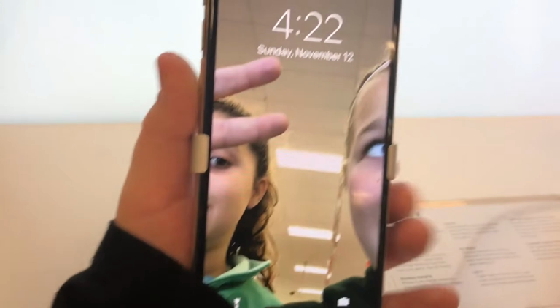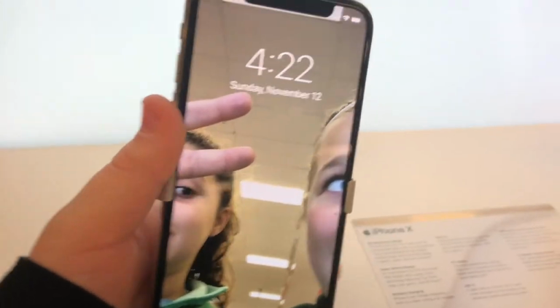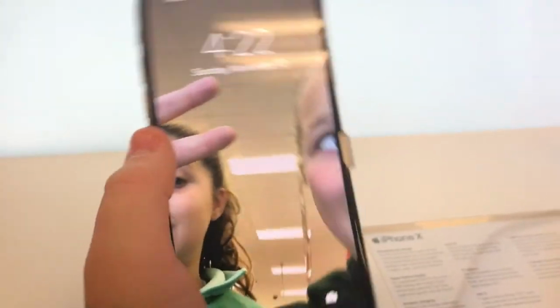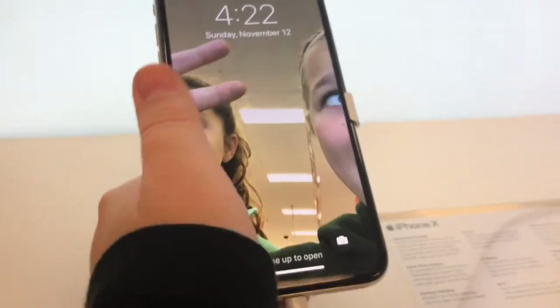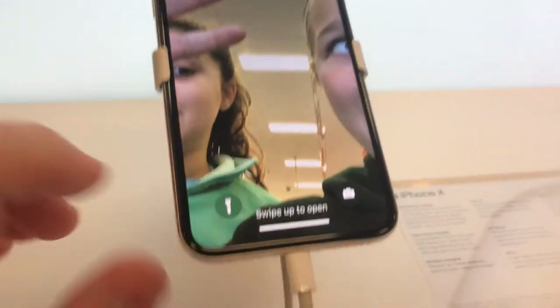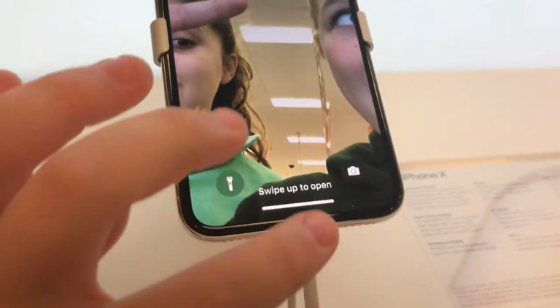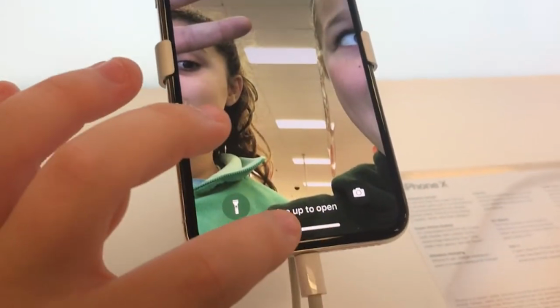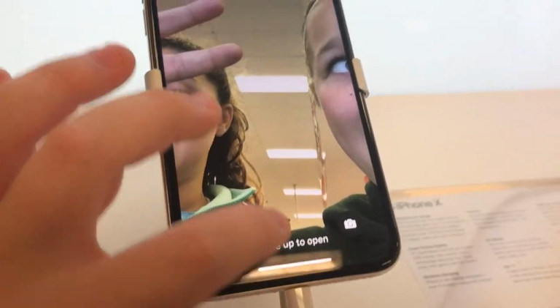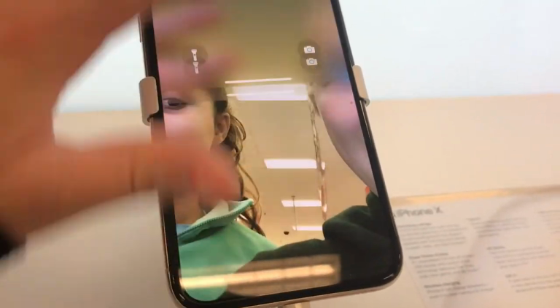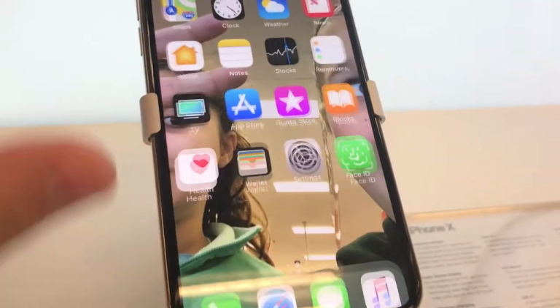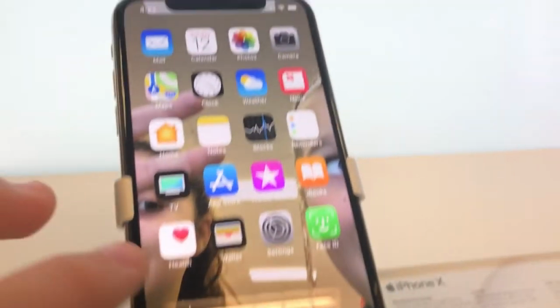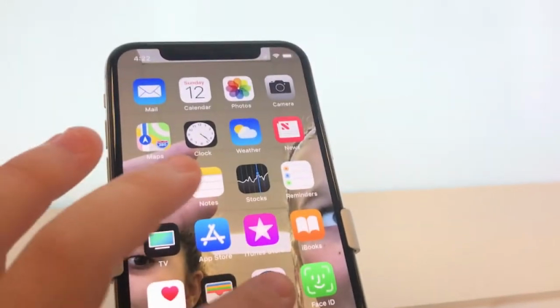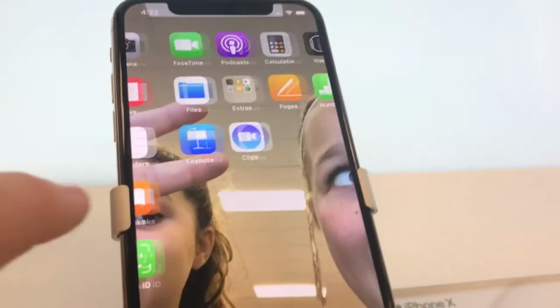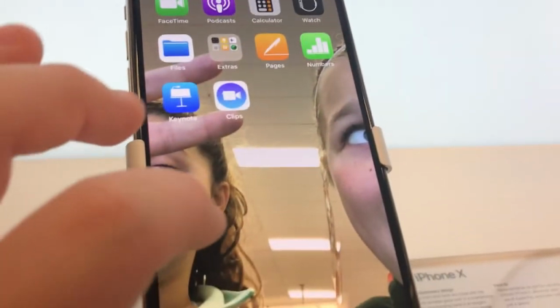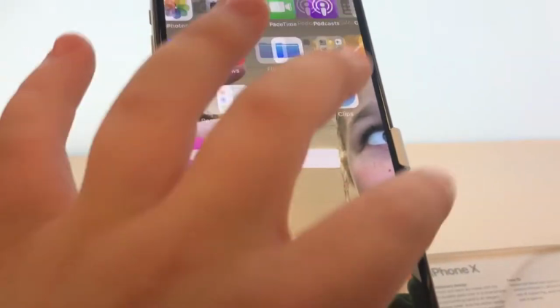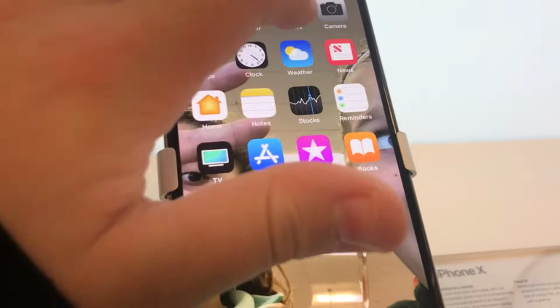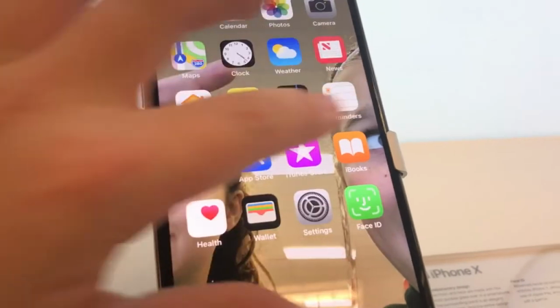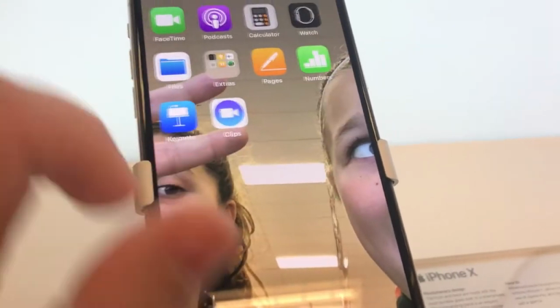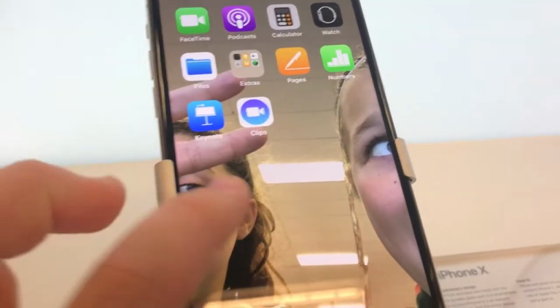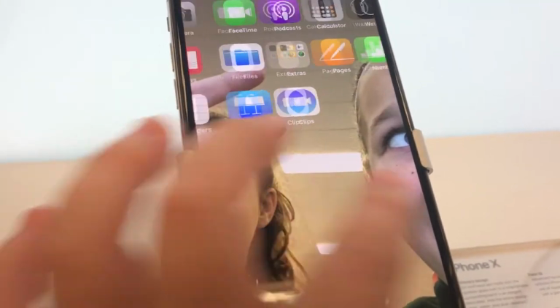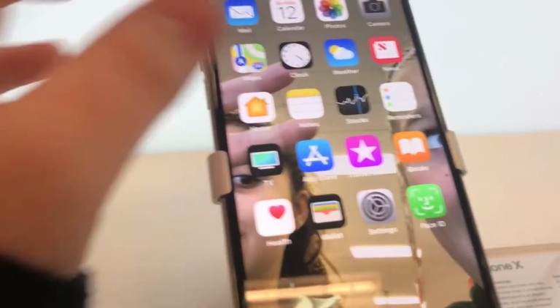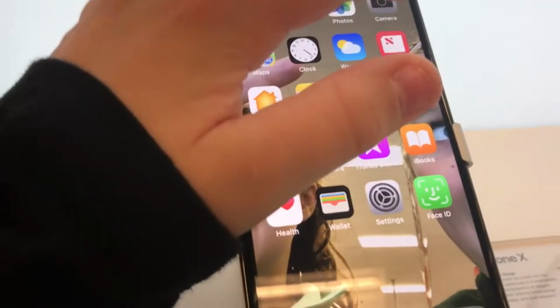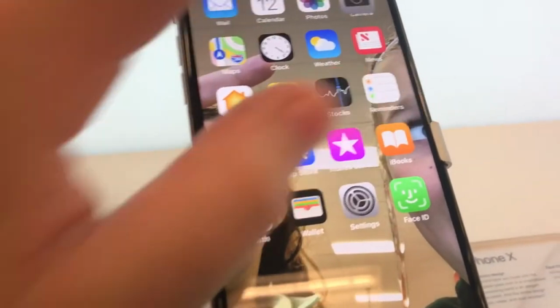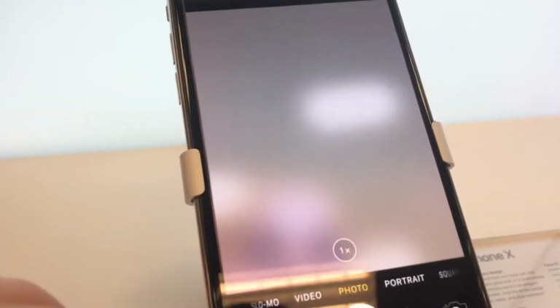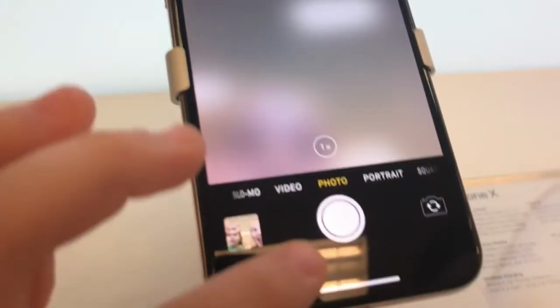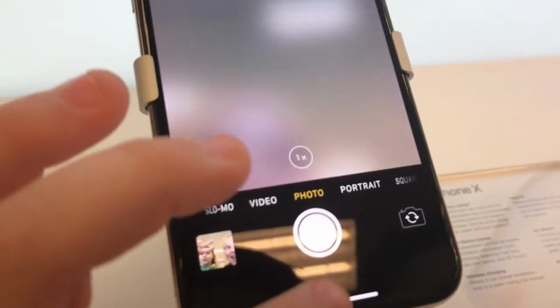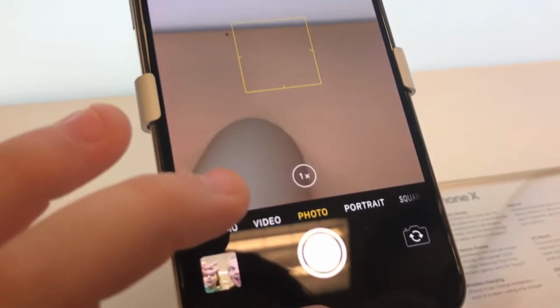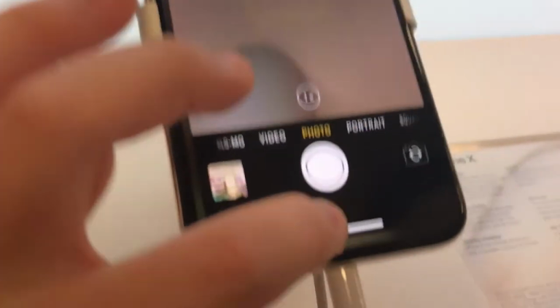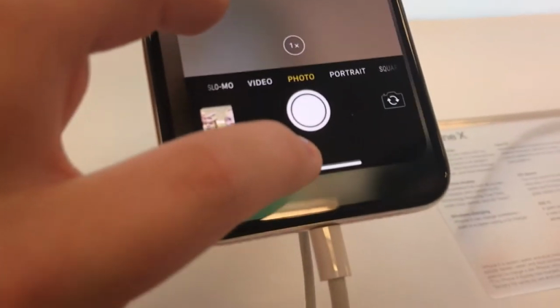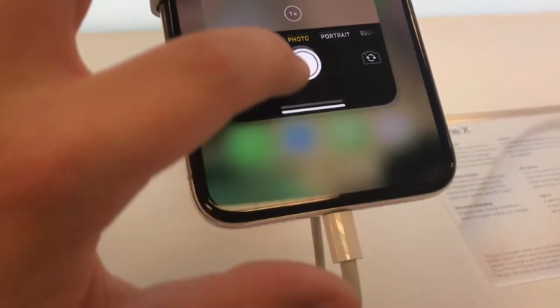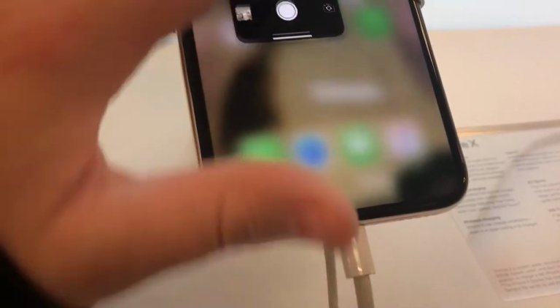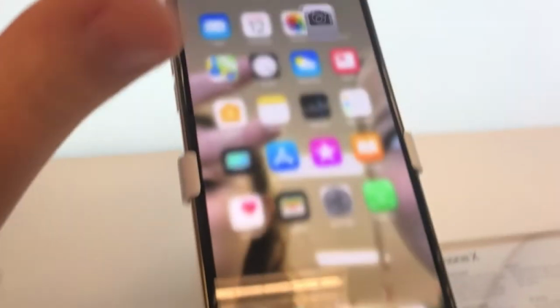So this is just it. You swipe up and then it's like that. And then it's iOS 11 right now. Like when you go to everything, there's no more home button.